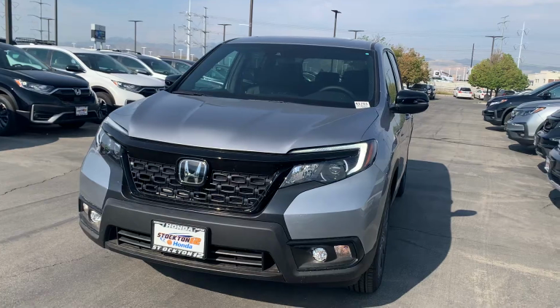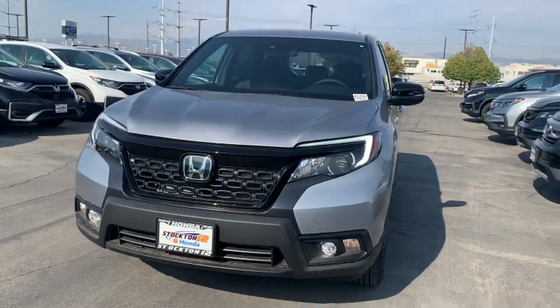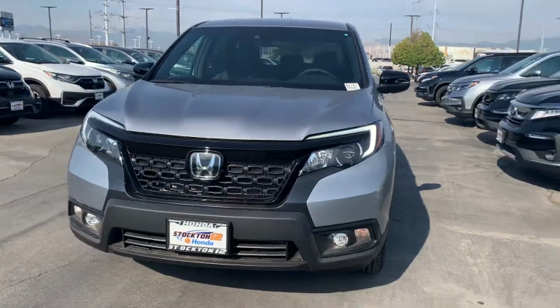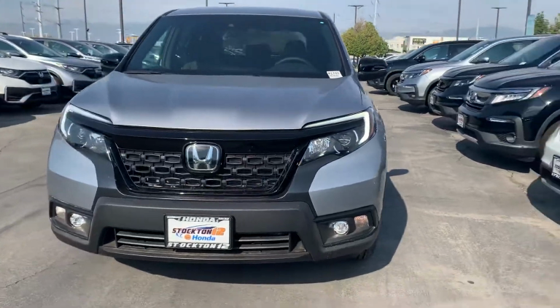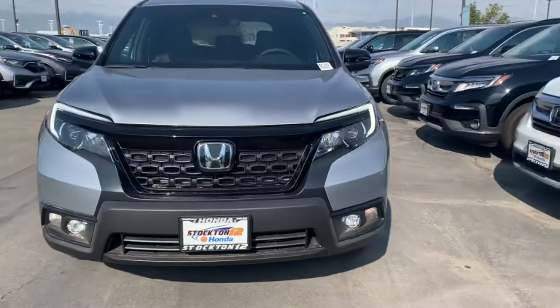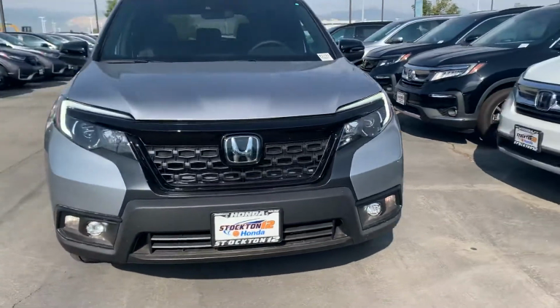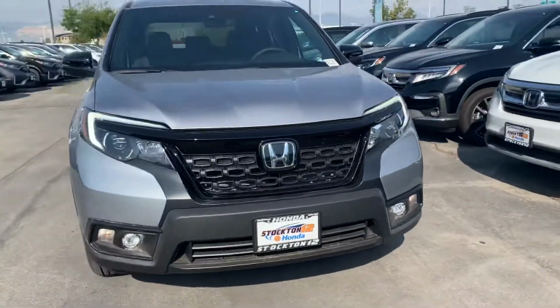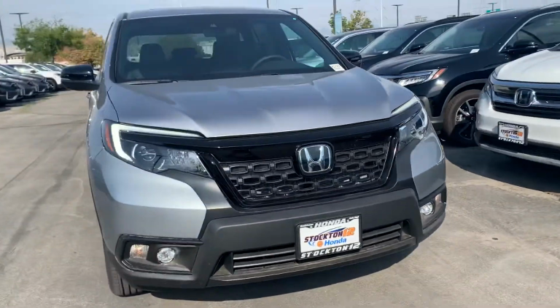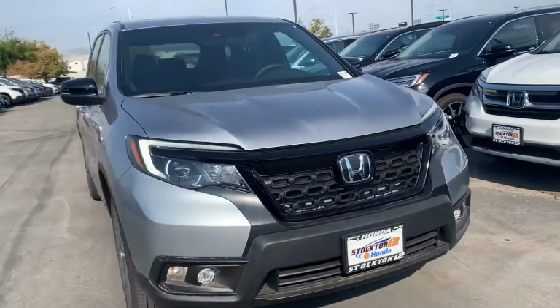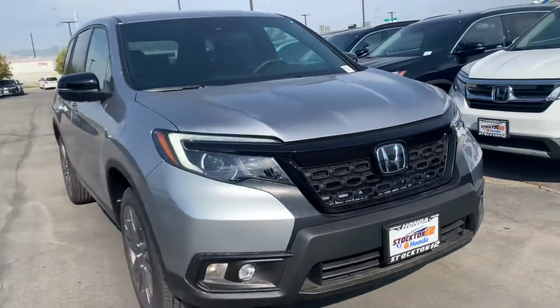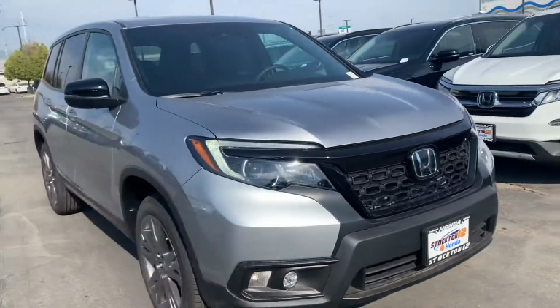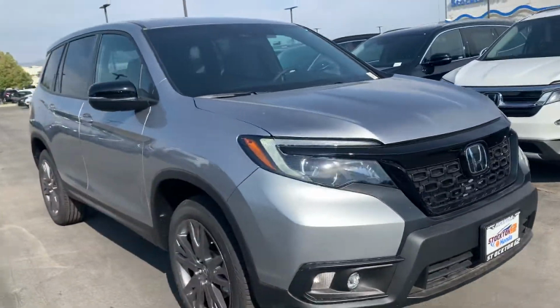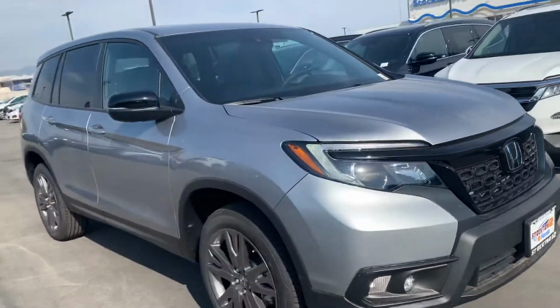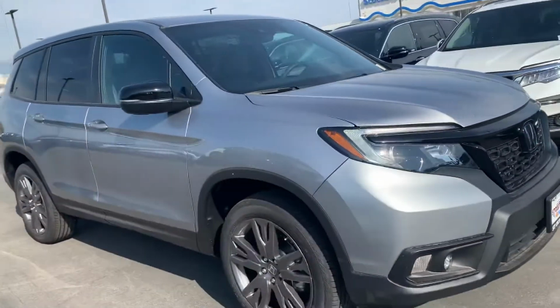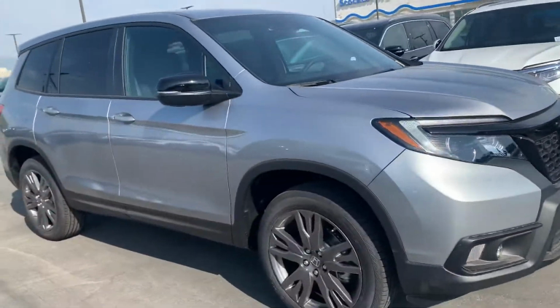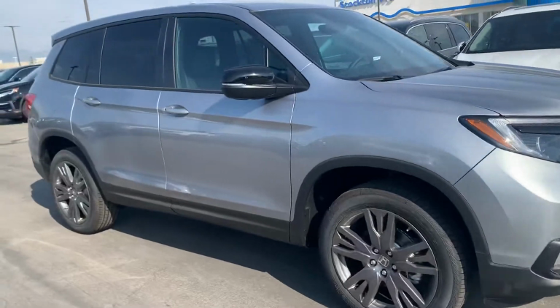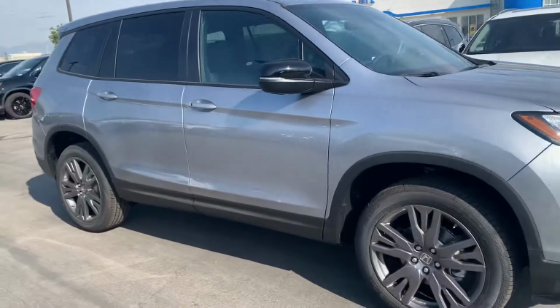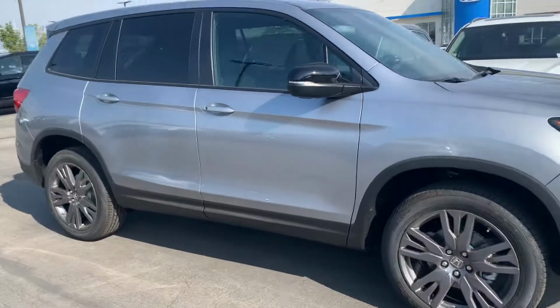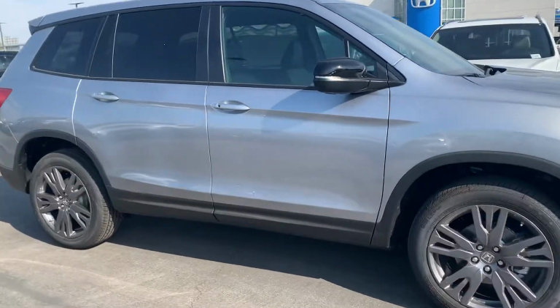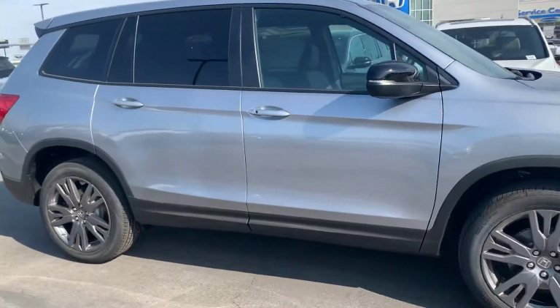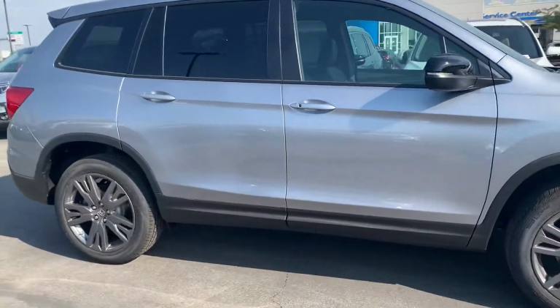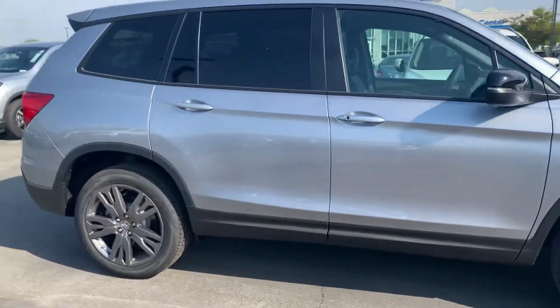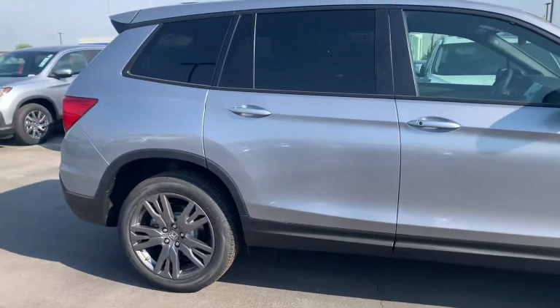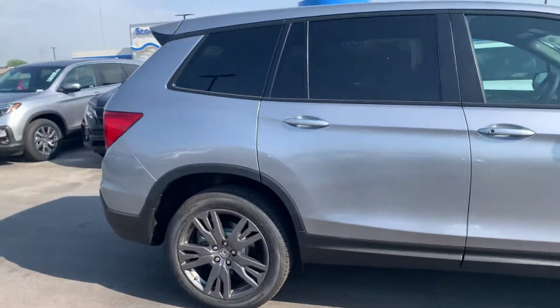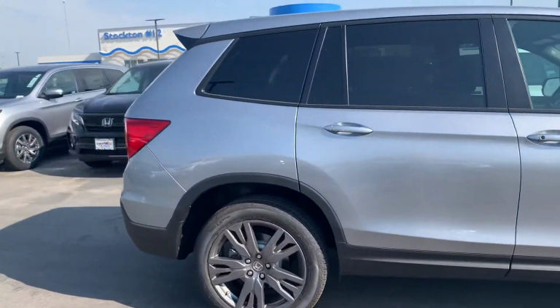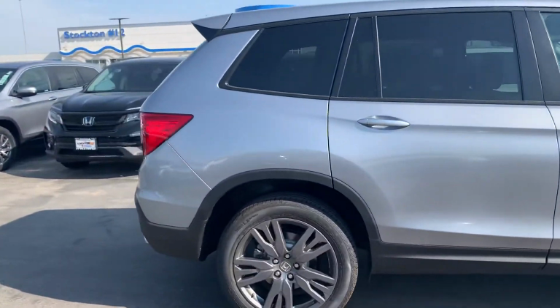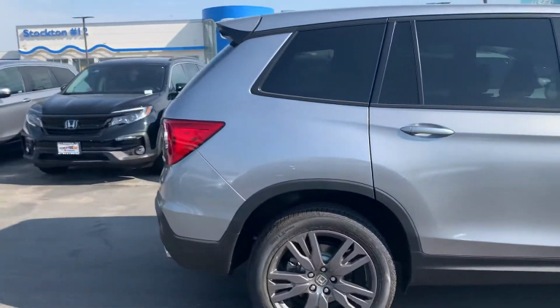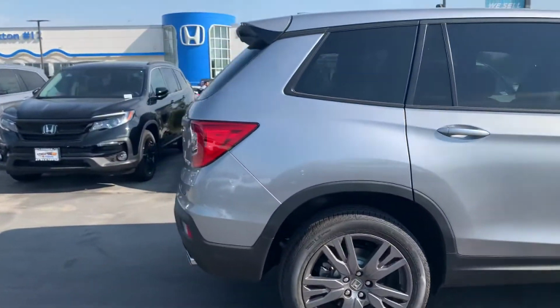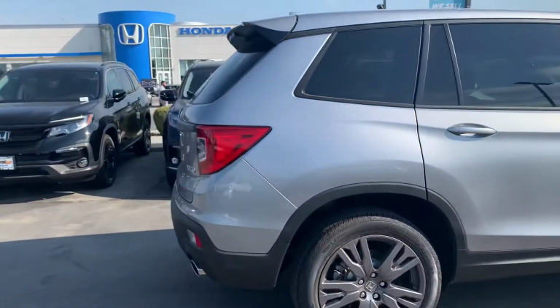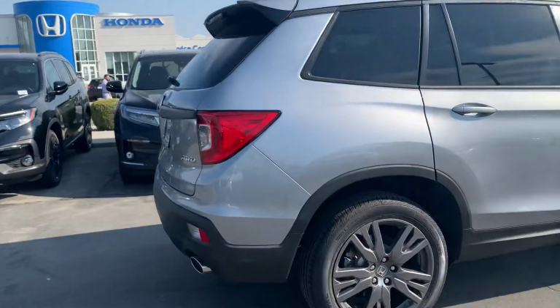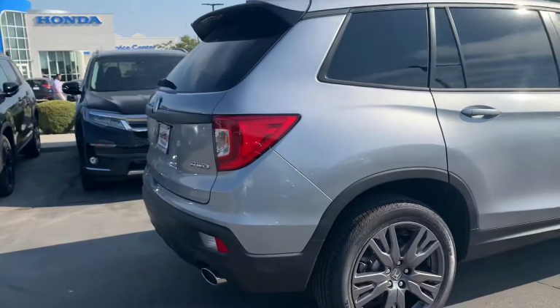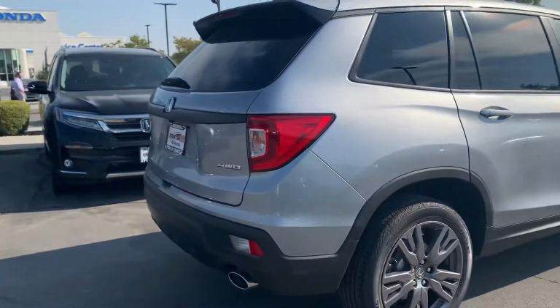Hey John, my name is Krisha. I'm a sales assistant here at Stockton 12 Honda. Your salesperson, Lena, mentioned to me that you are interested in our 2020 Honda Passport.